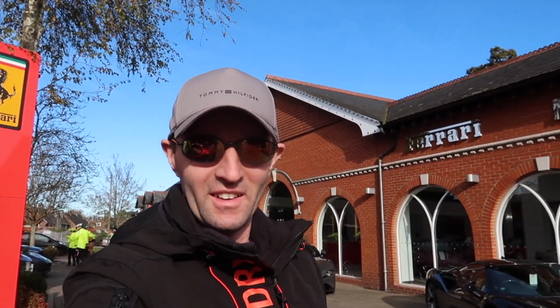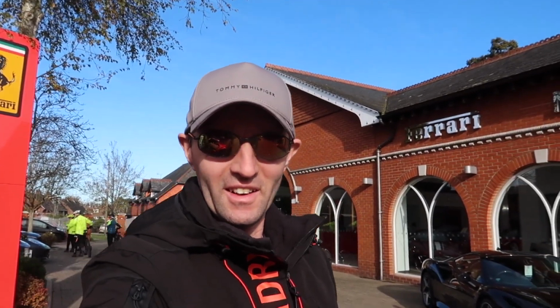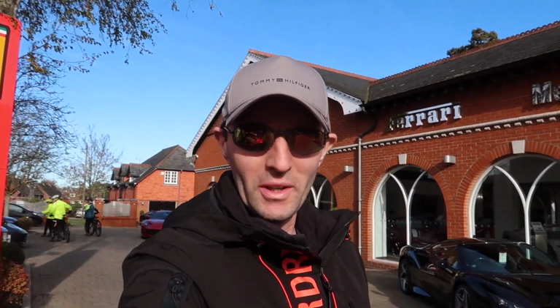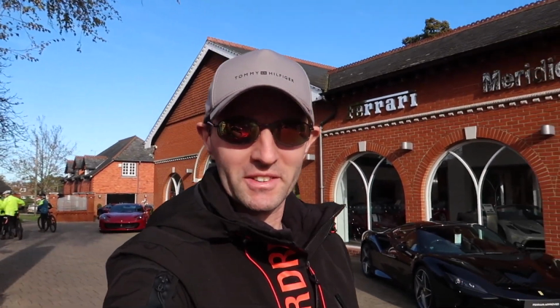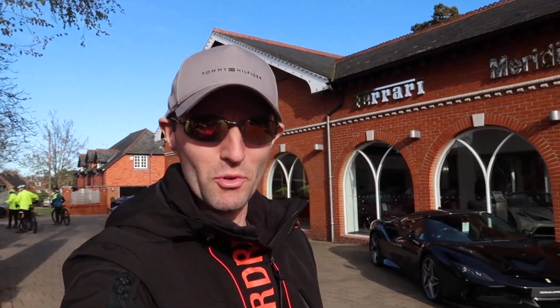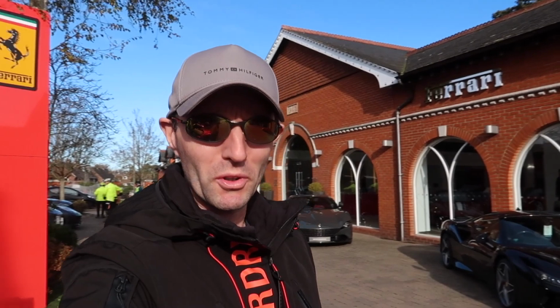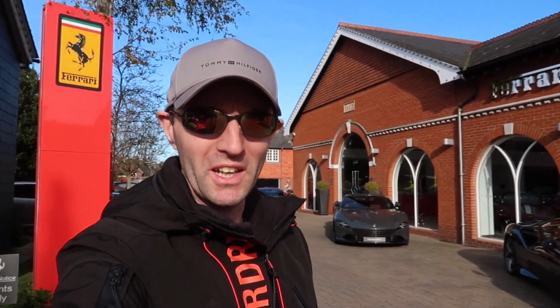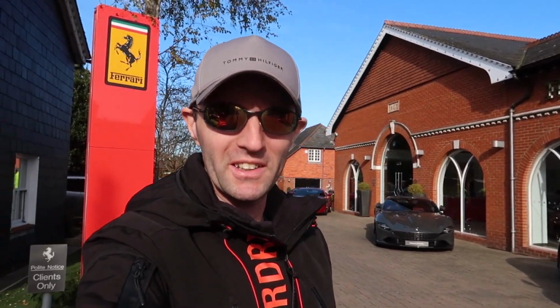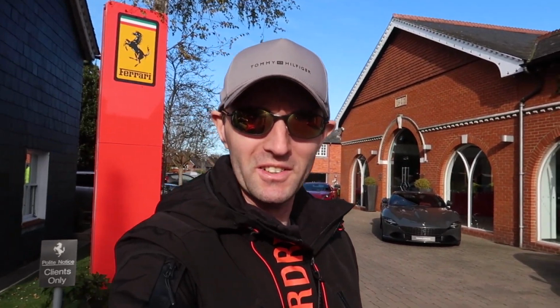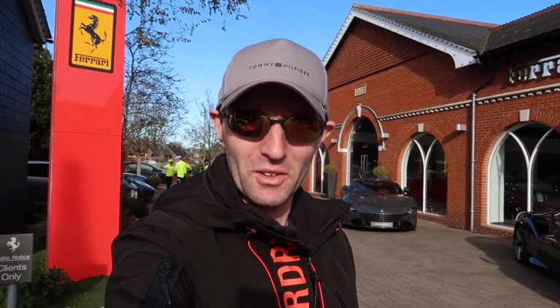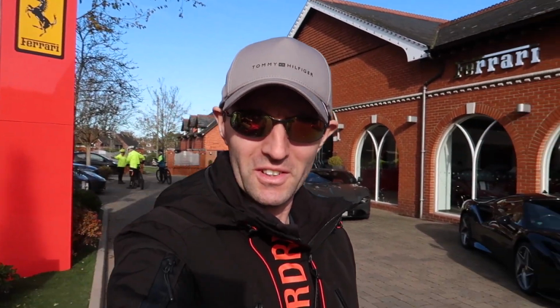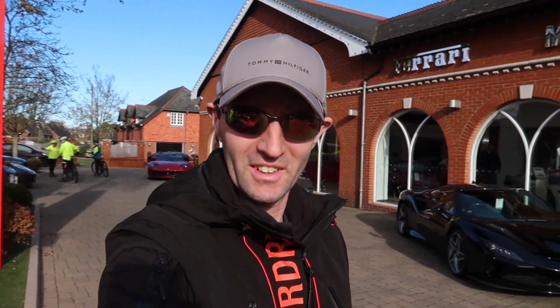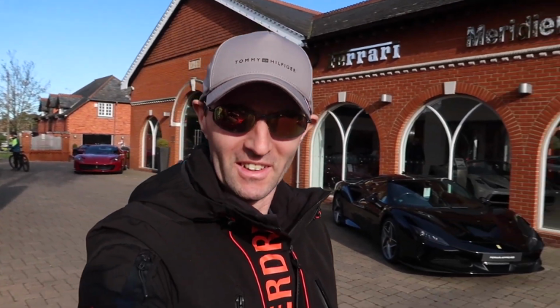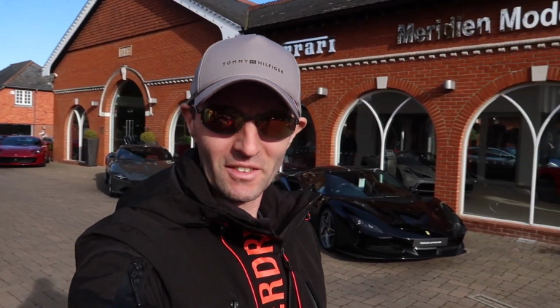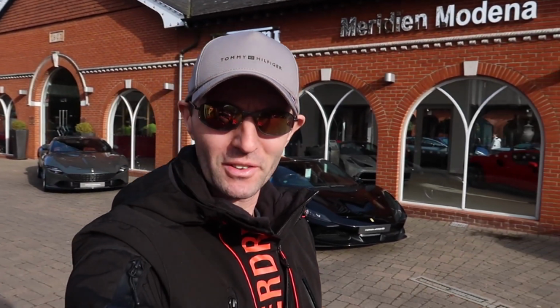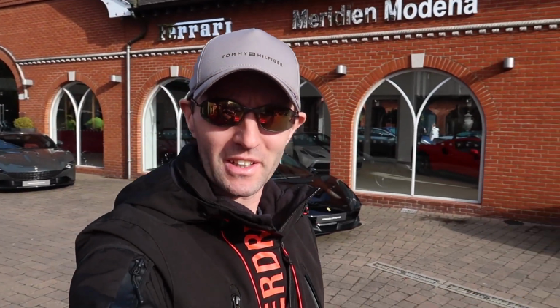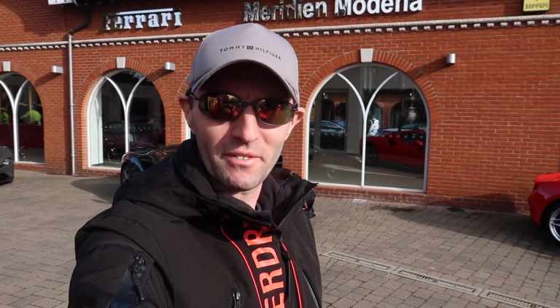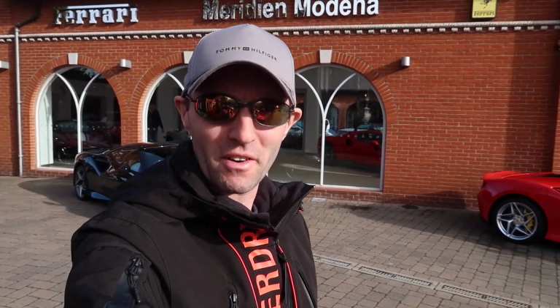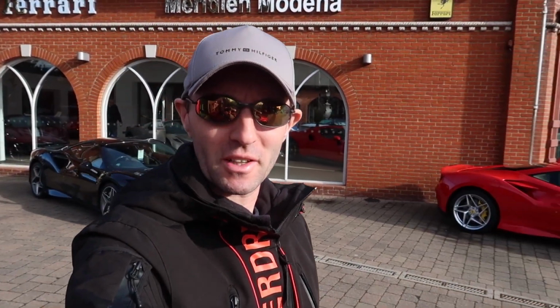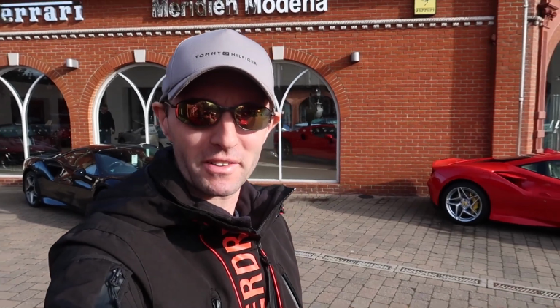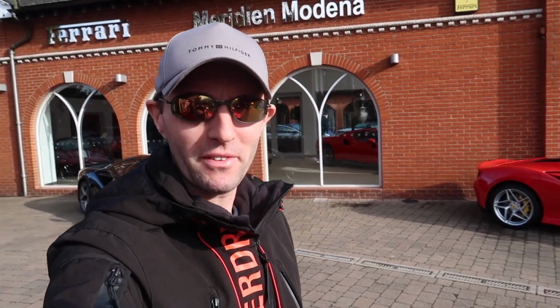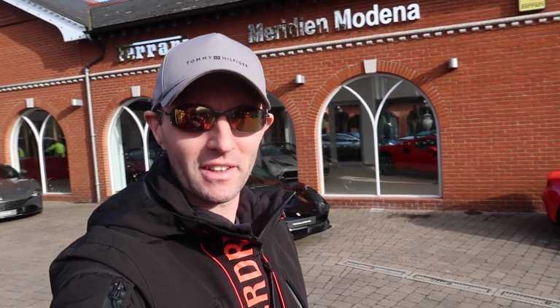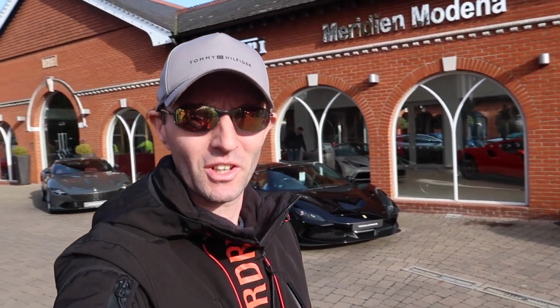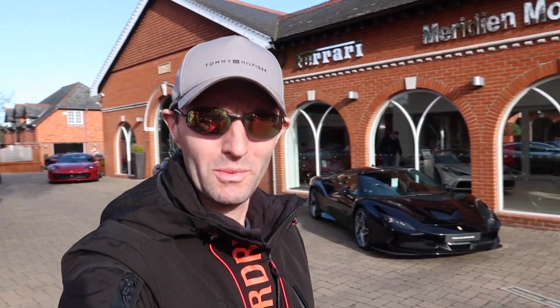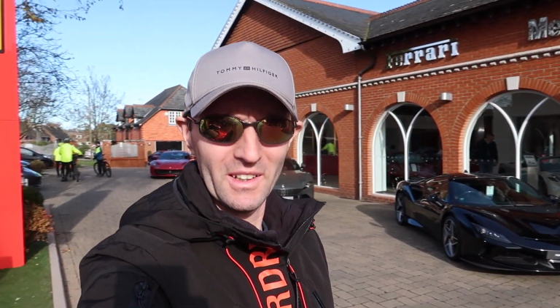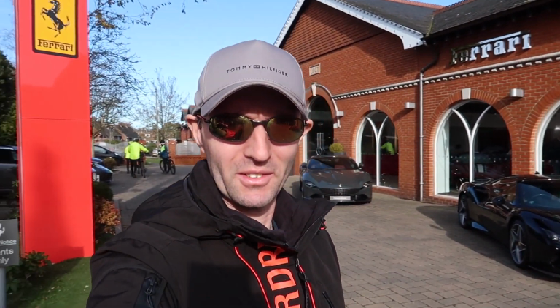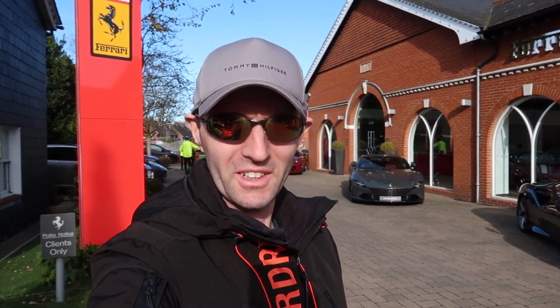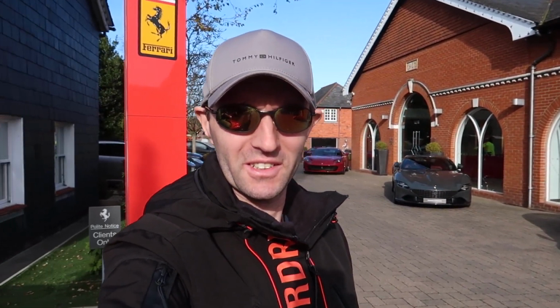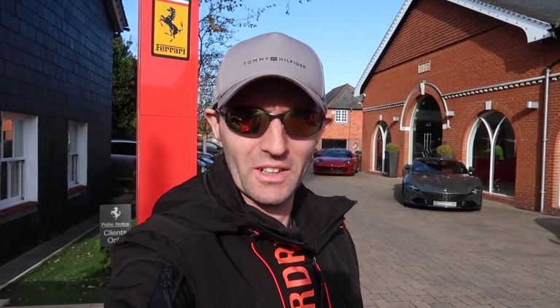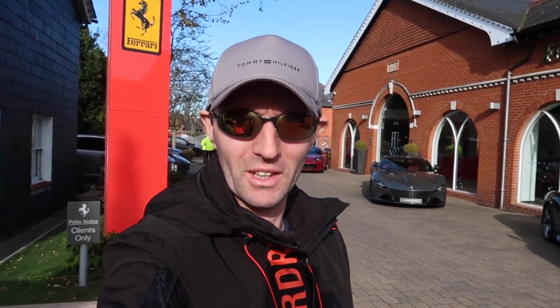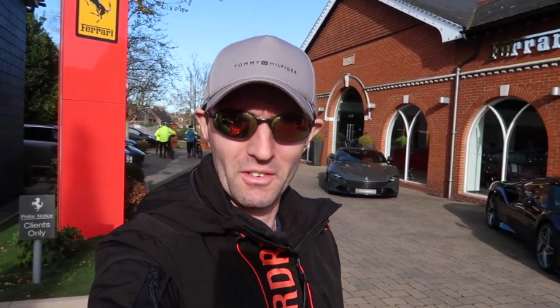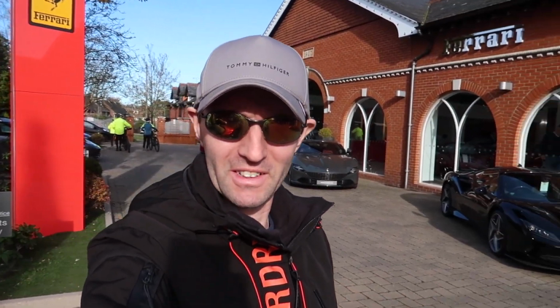Hi everyone, I'm outside Meridian Moderna here in Lindhurst in the New Forest. Let's have a look around all the lovely Ferraris that are parked up here in the showroom and outside.